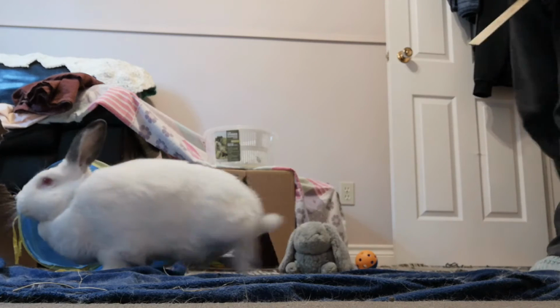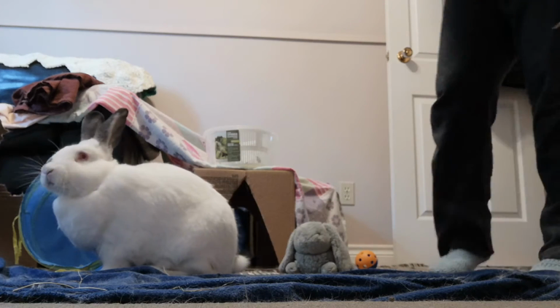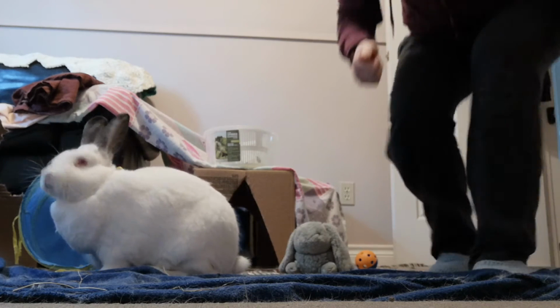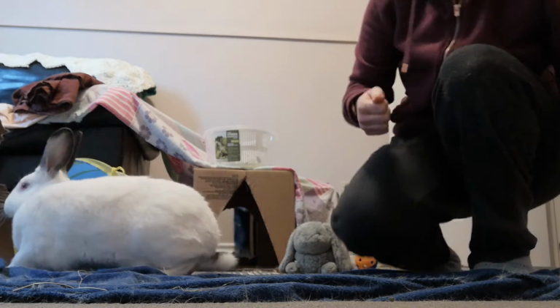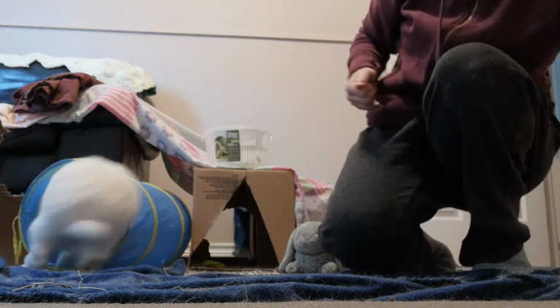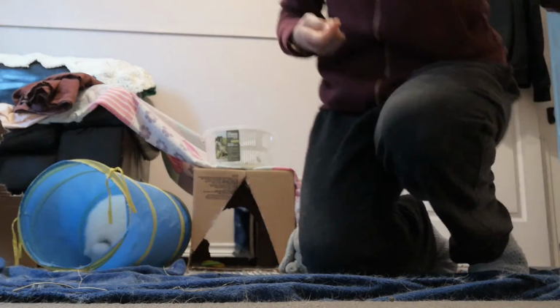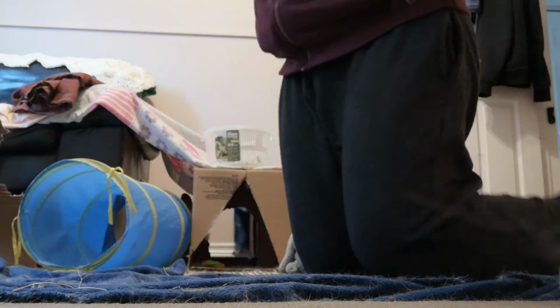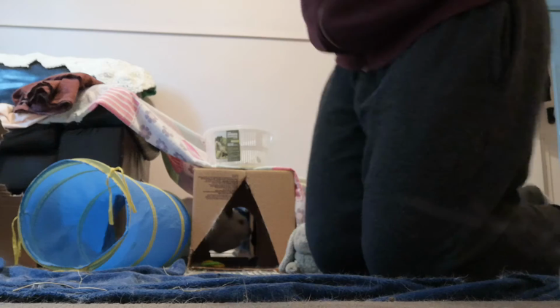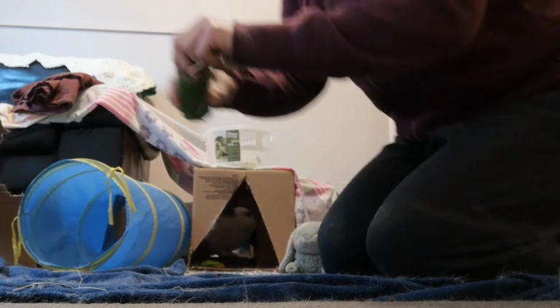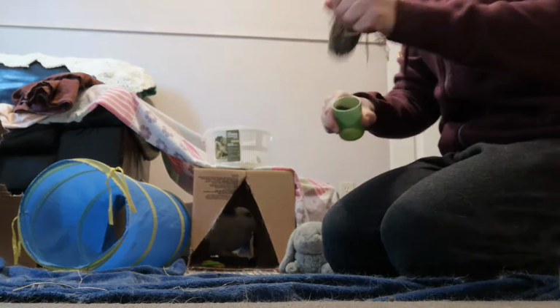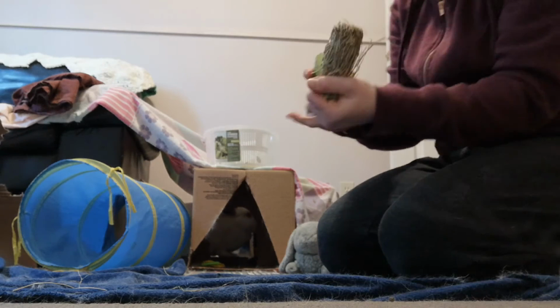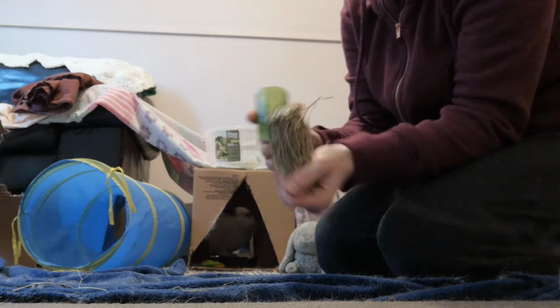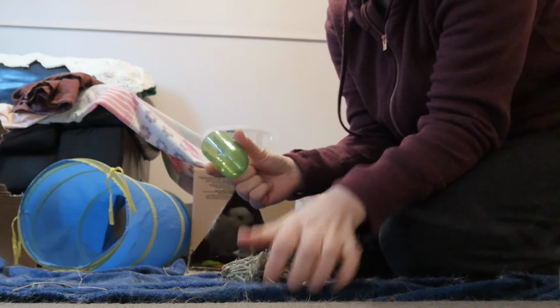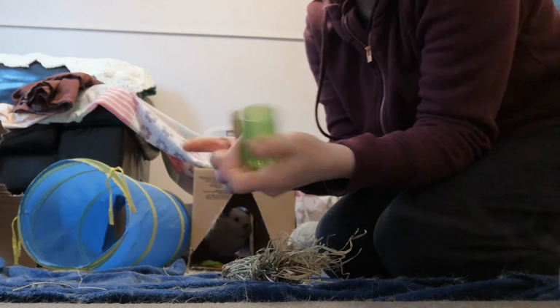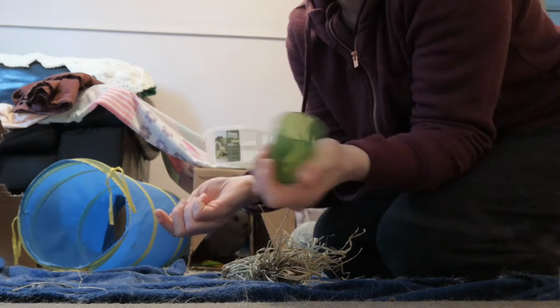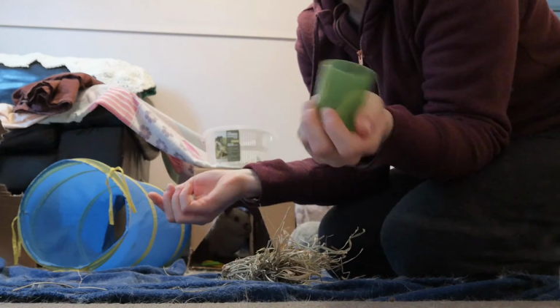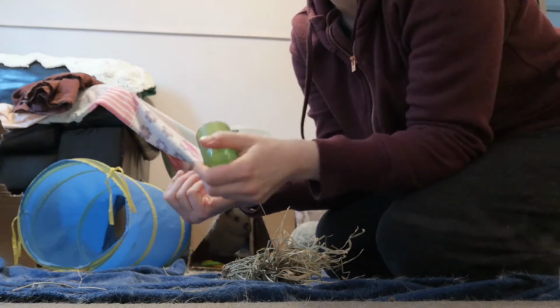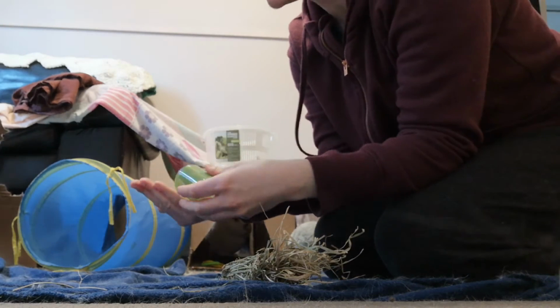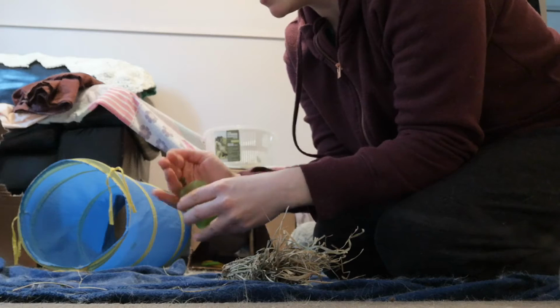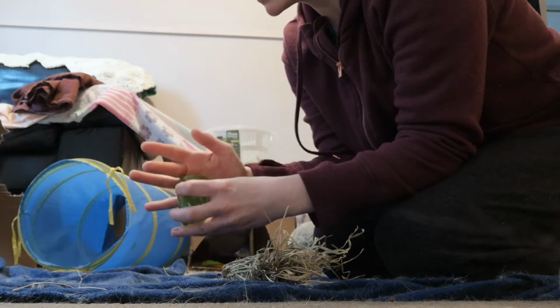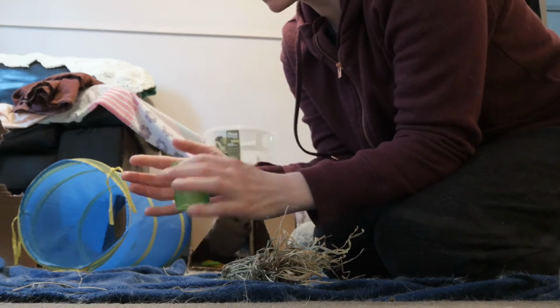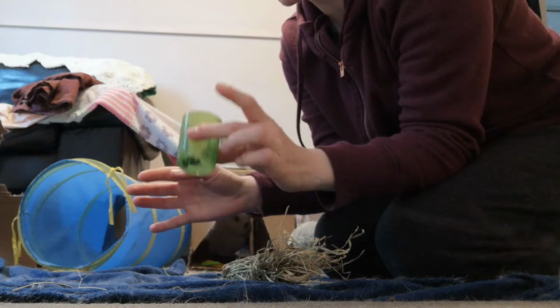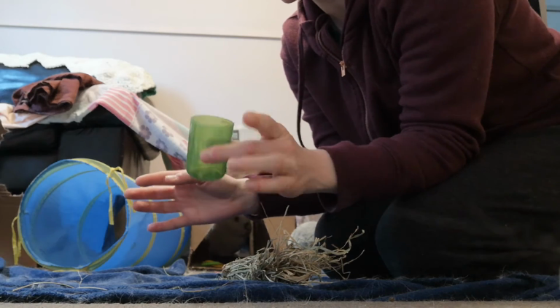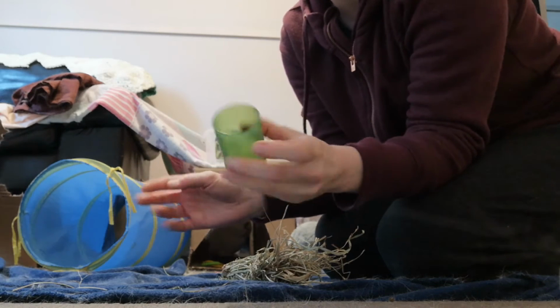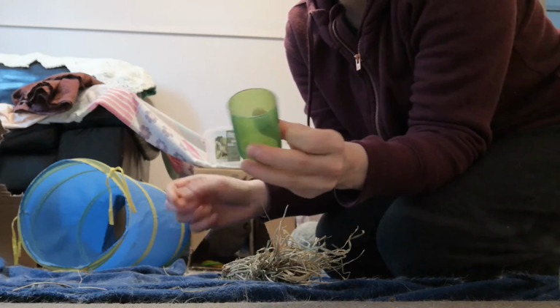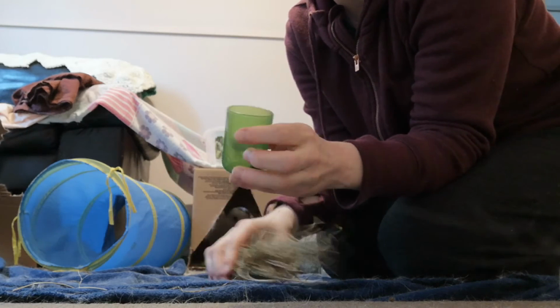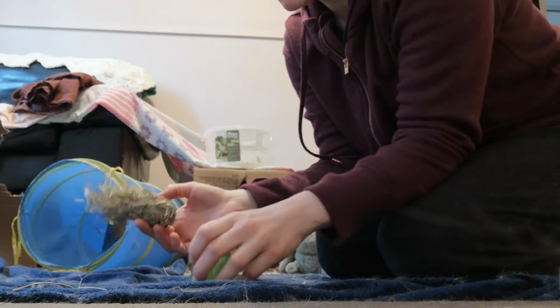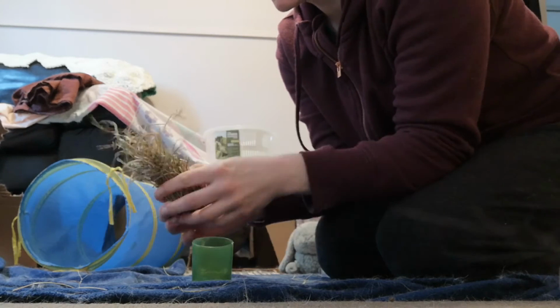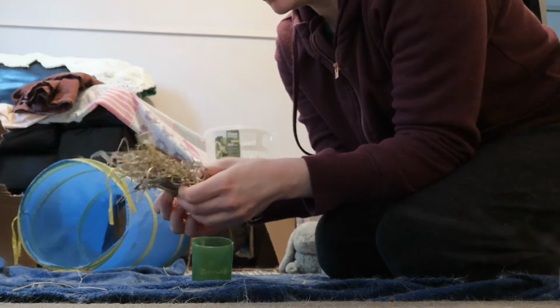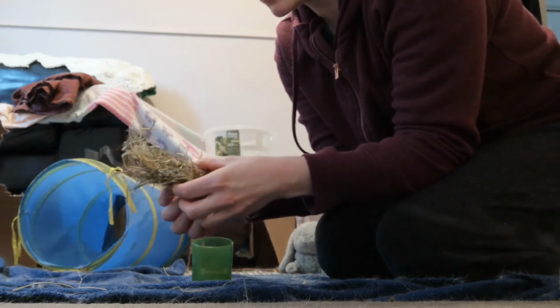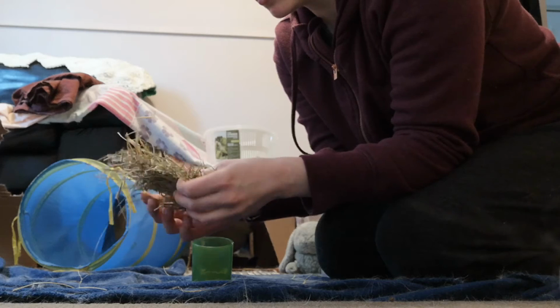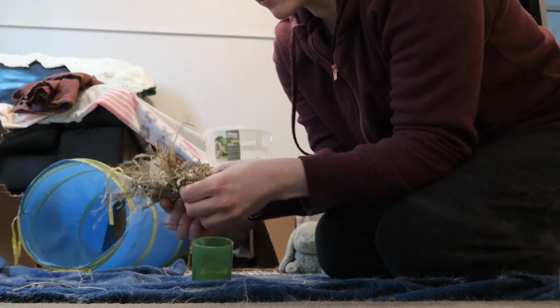Let's do a little something just for fun. He does seem like he's not really in the mood to play, so I'll put the rest of the pellets - there's literally five left - into a little toy here.